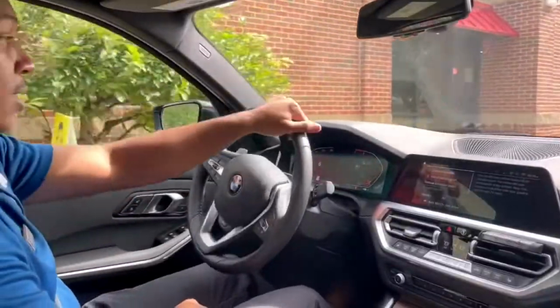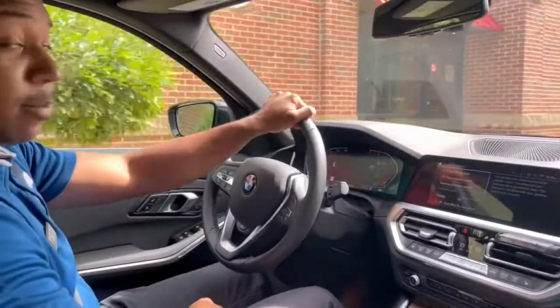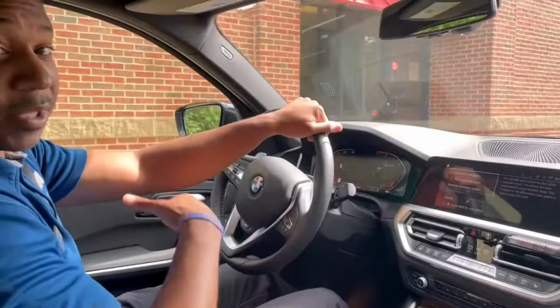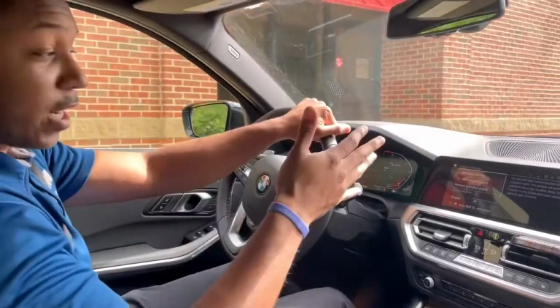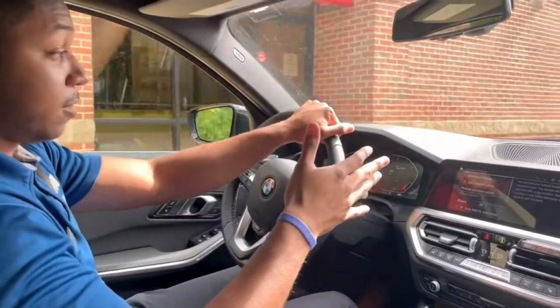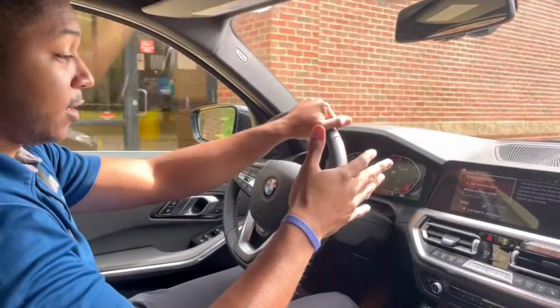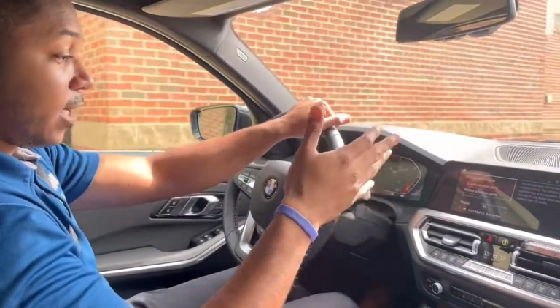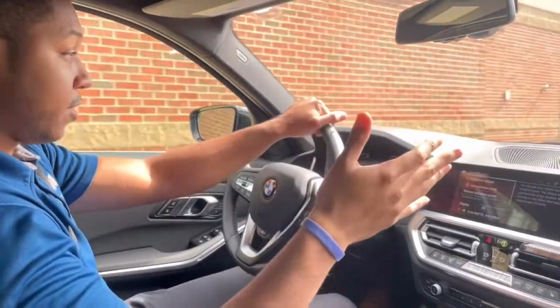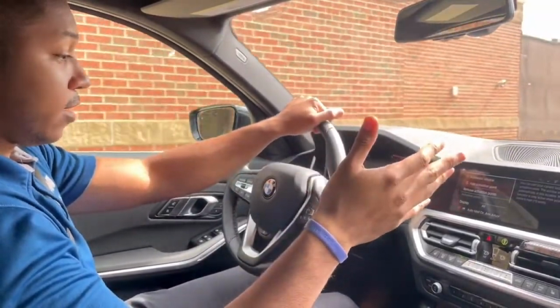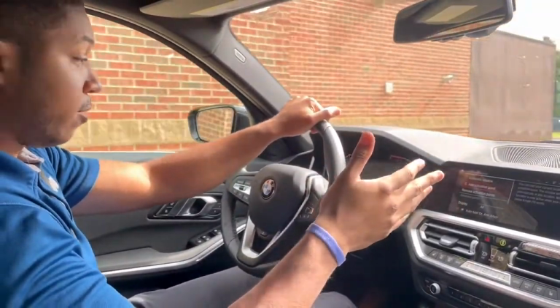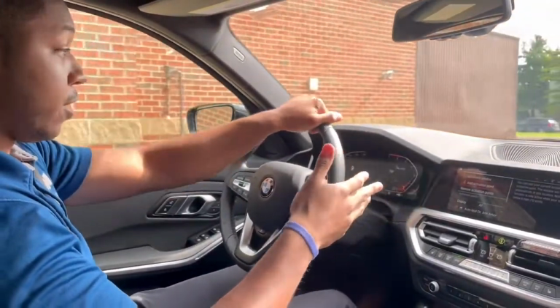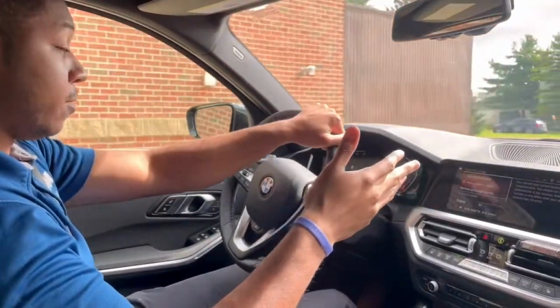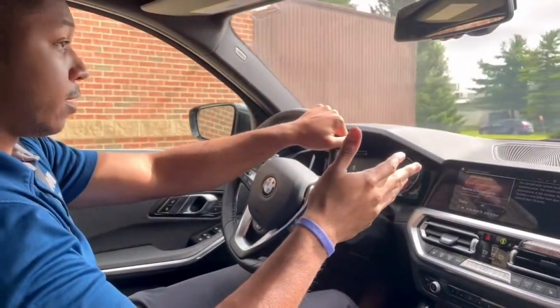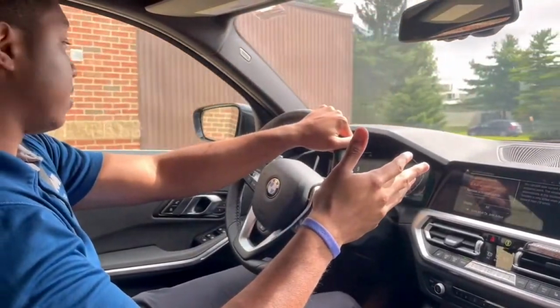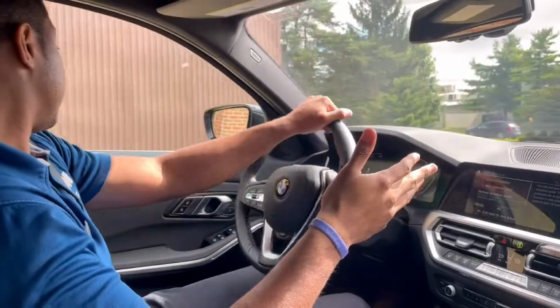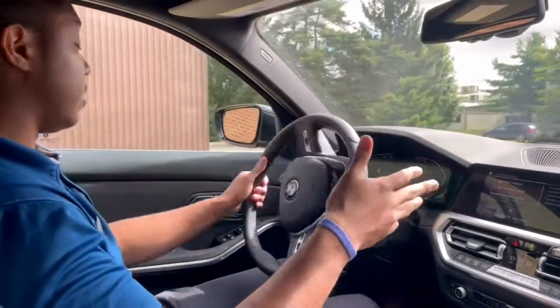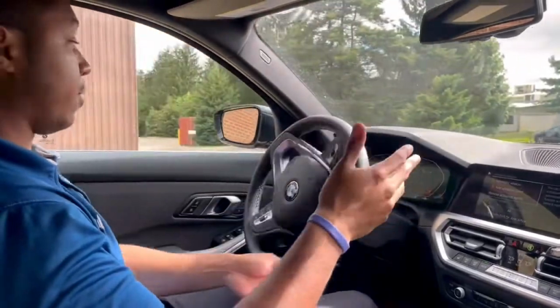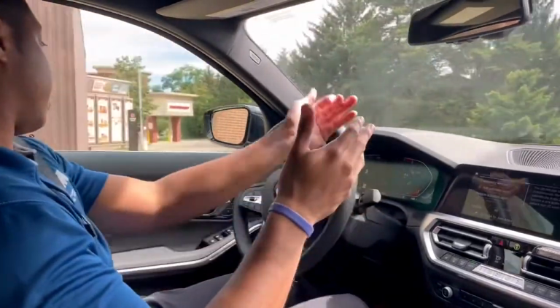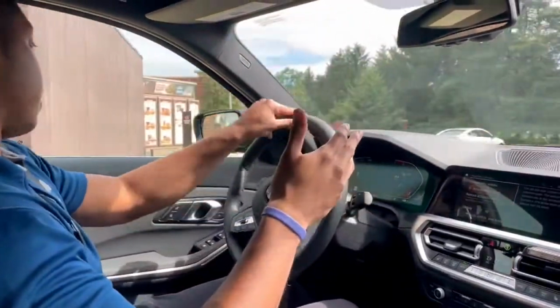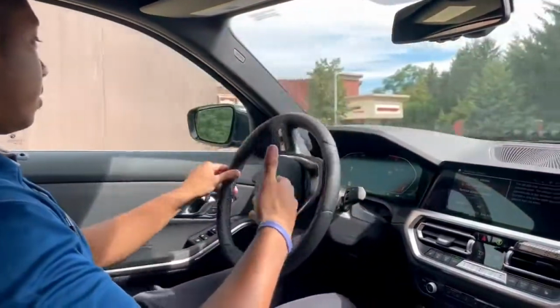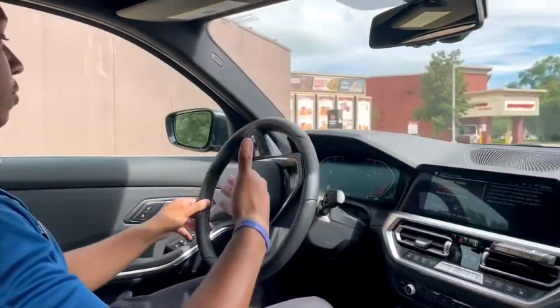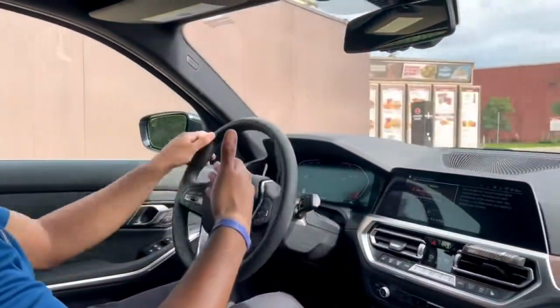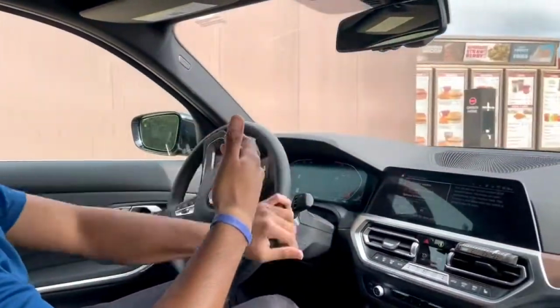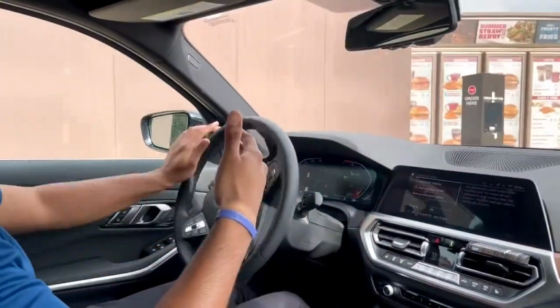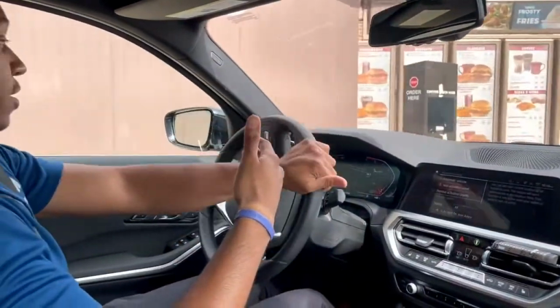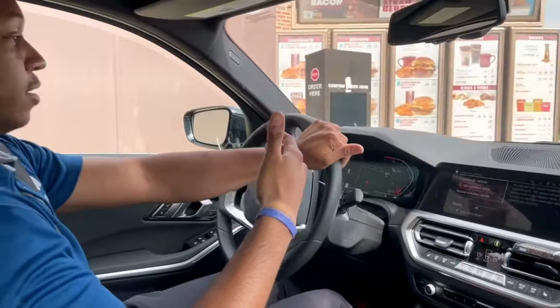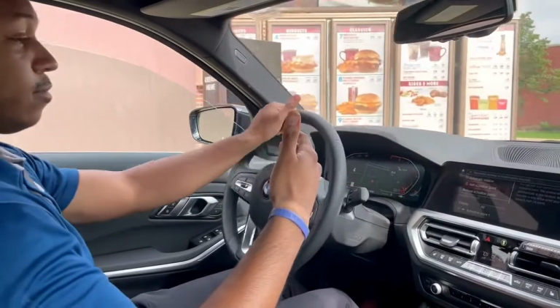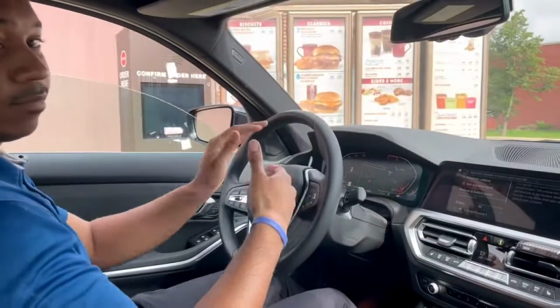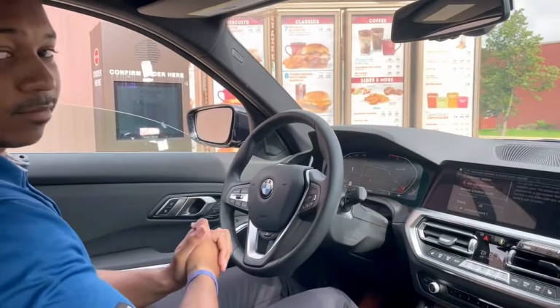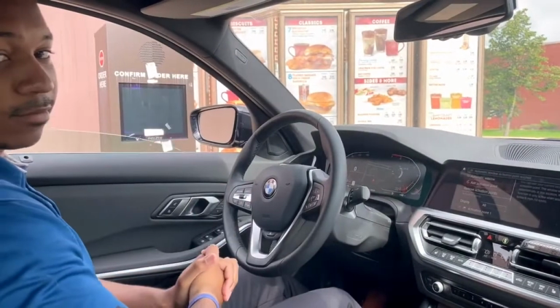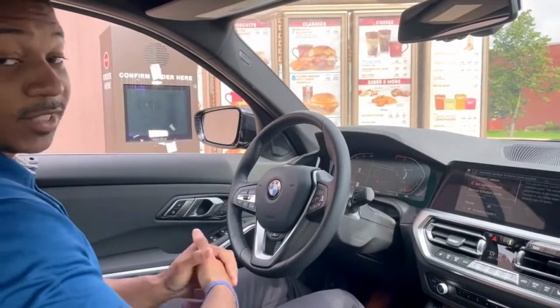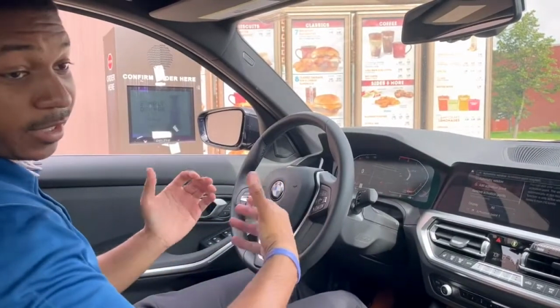So I'm about to pull up to this drive-thru. Hands-free — my hands are already on the wheel. No time wasted. This window will roll down for me. Just like that.